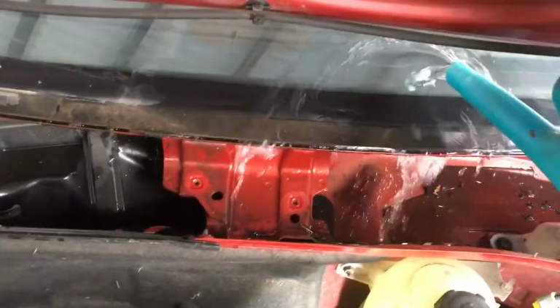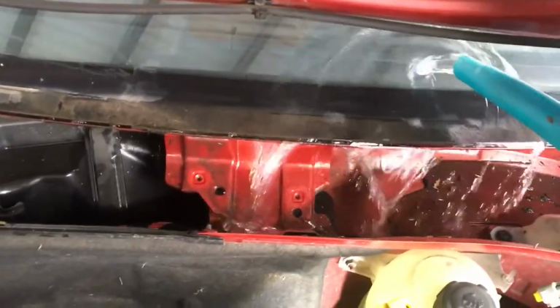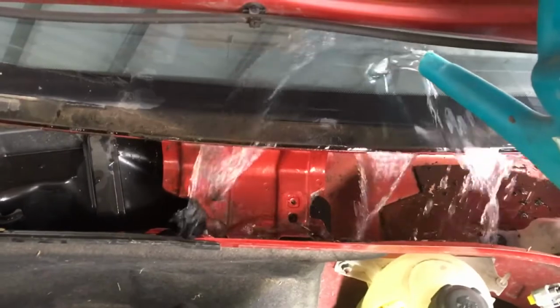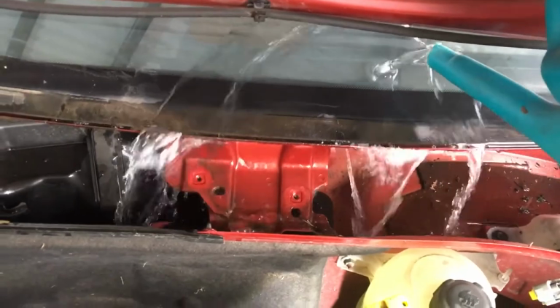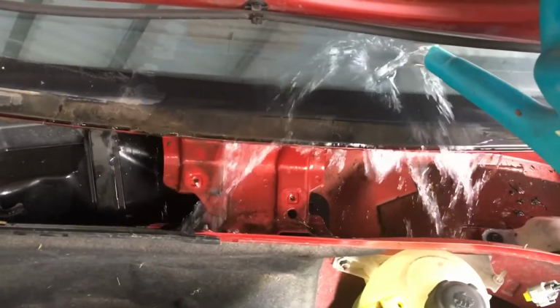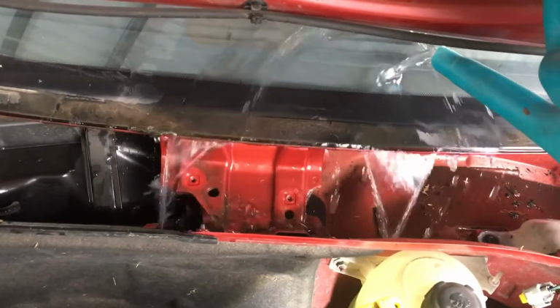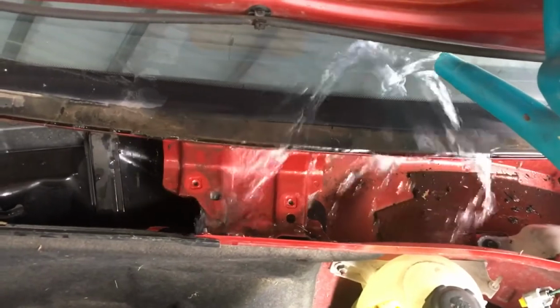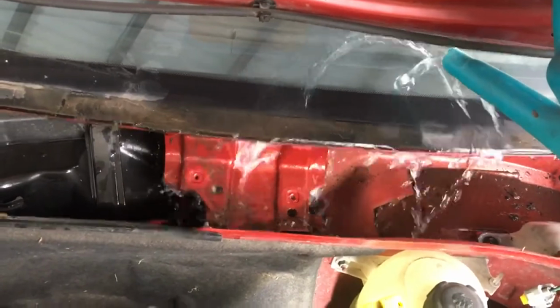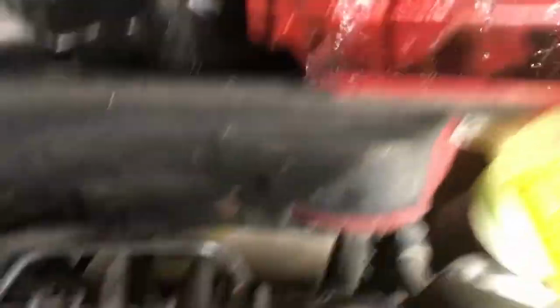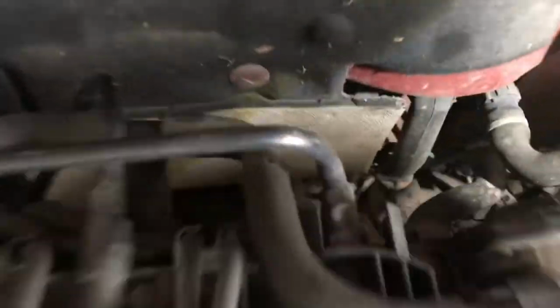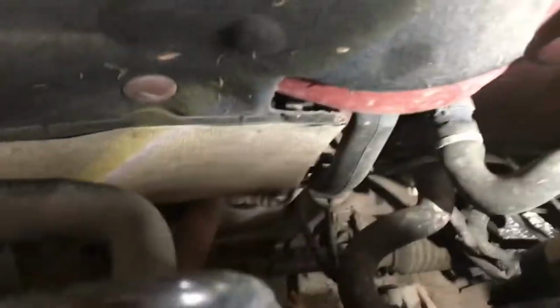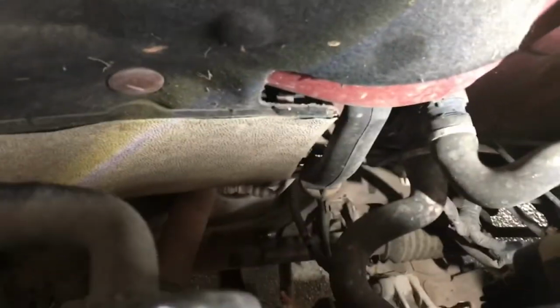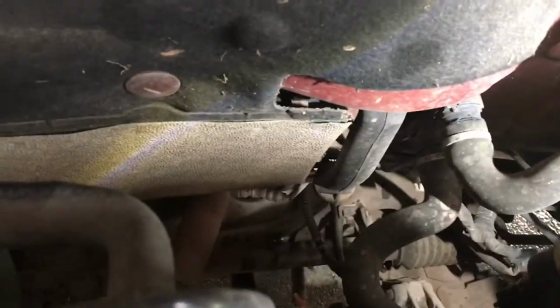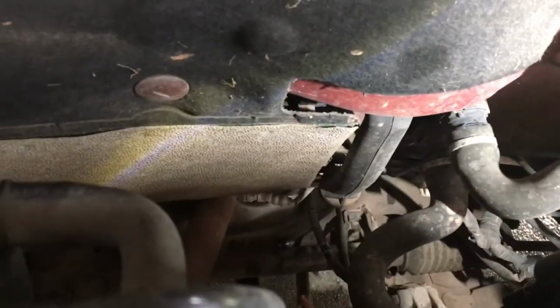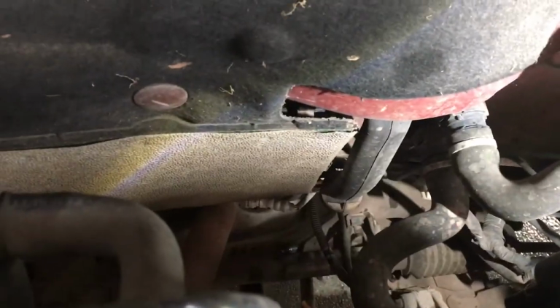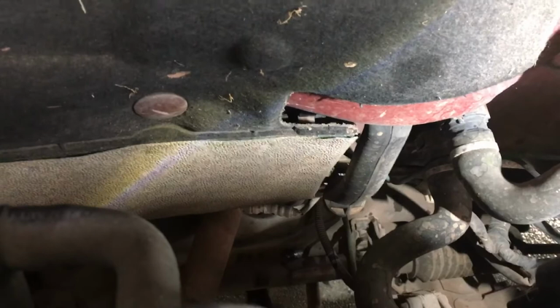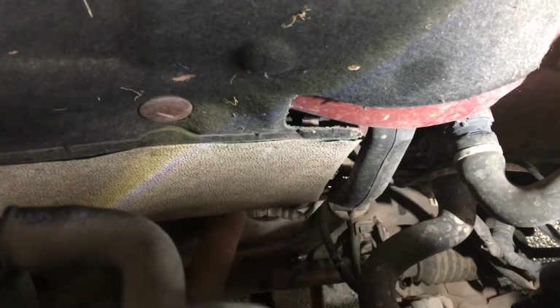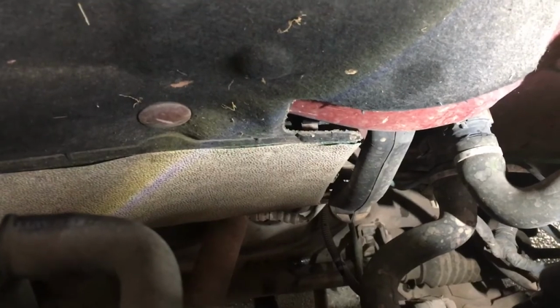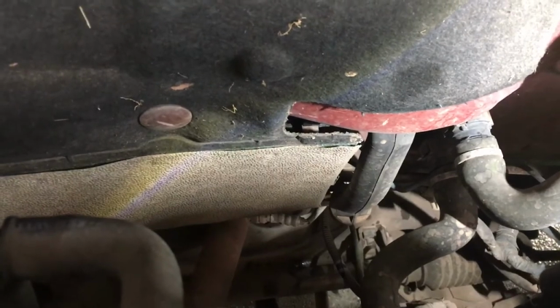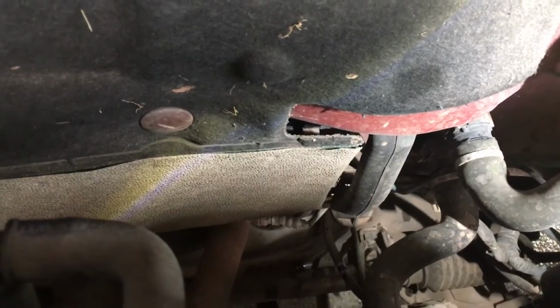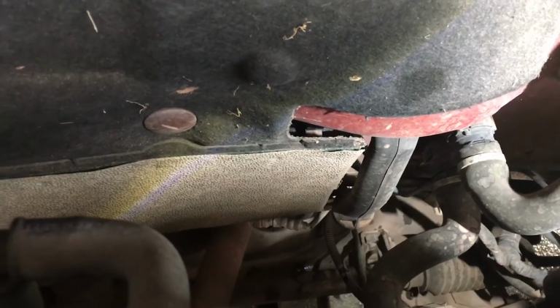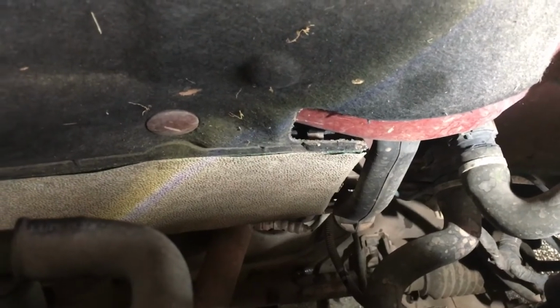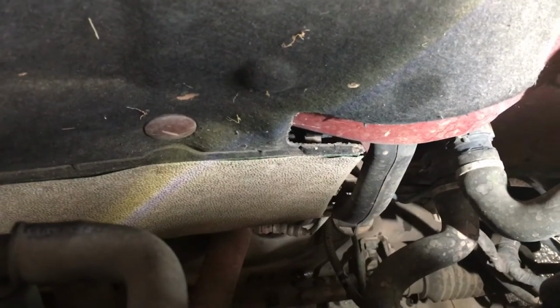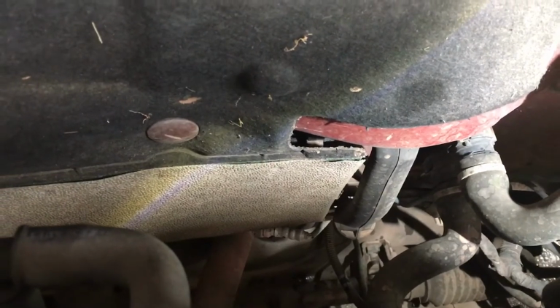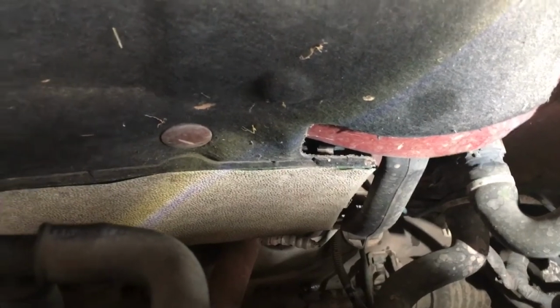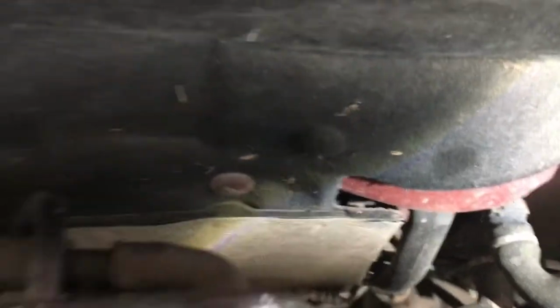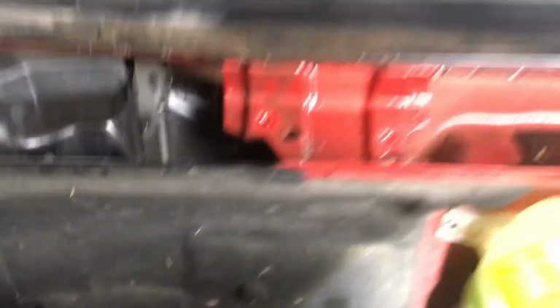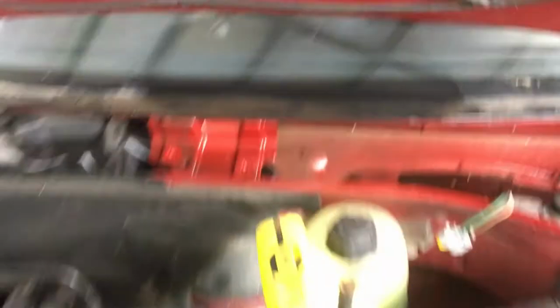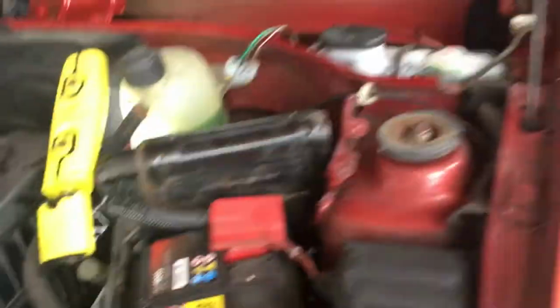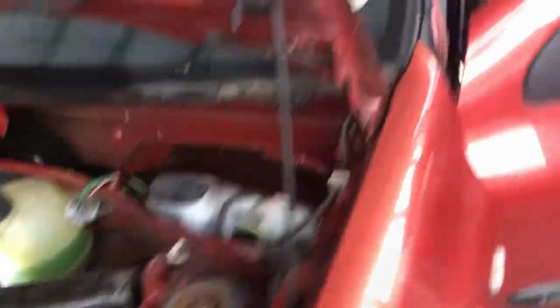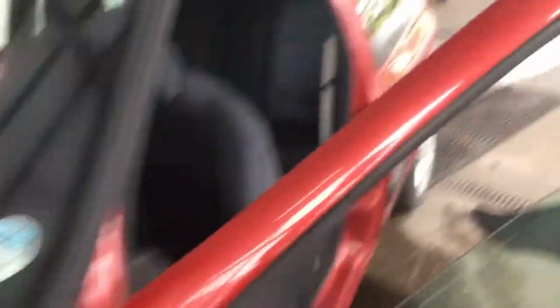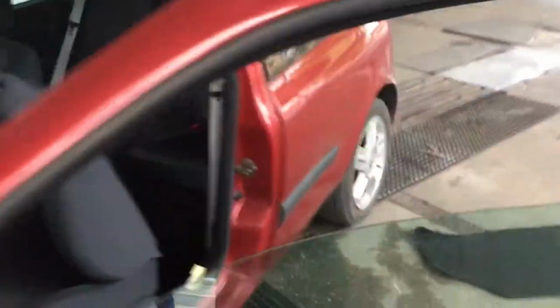This will fill up the front trough, which should drain off through that pipe there. But as you can see, that pipe is blocked because there's no water coming through. If we just quickly go inside the car under the glove box...